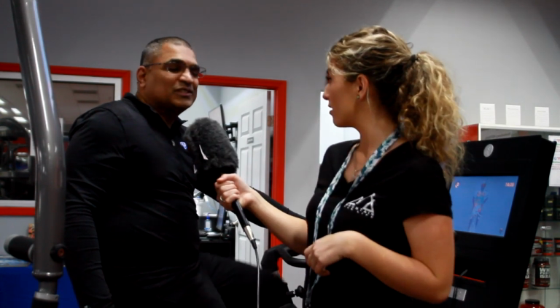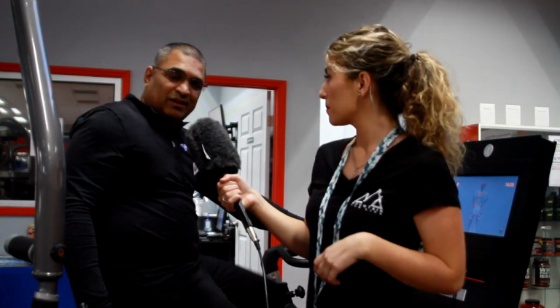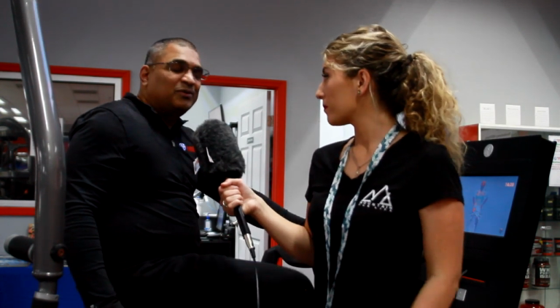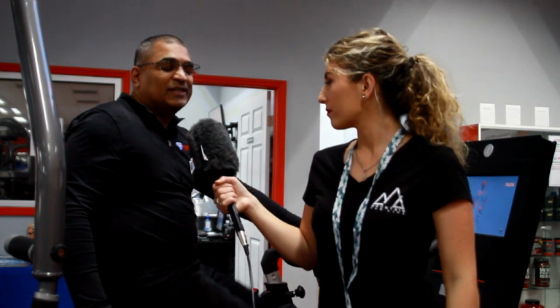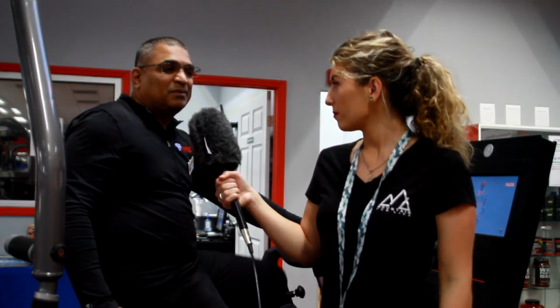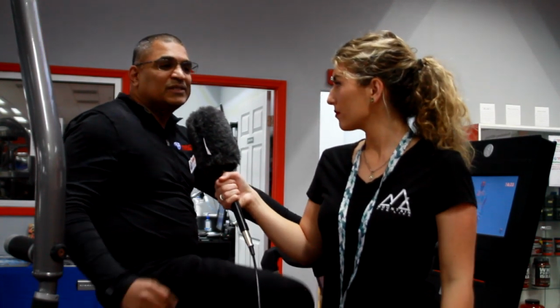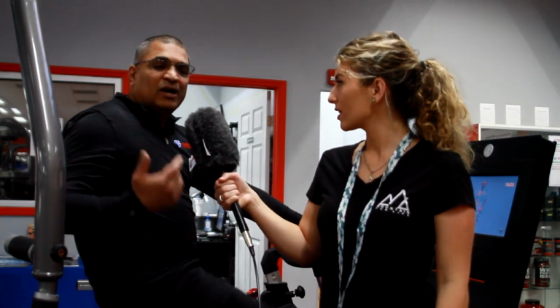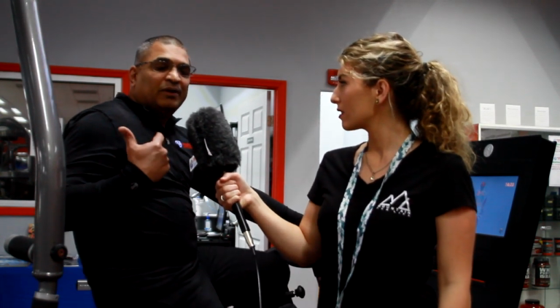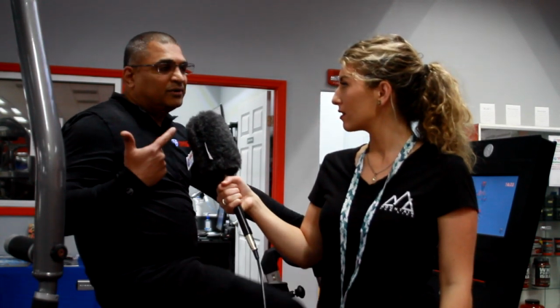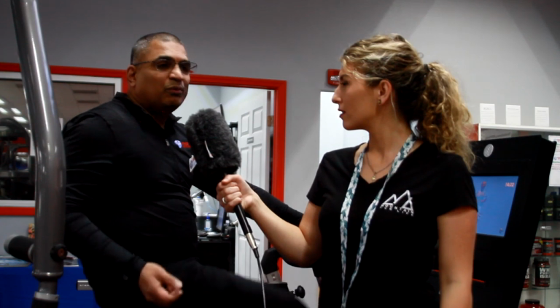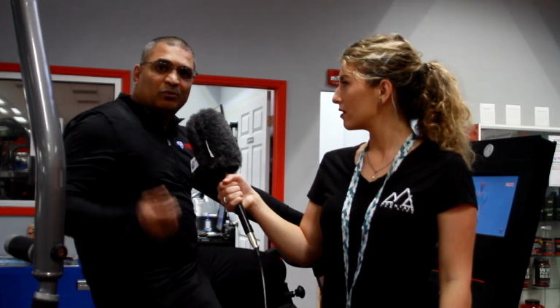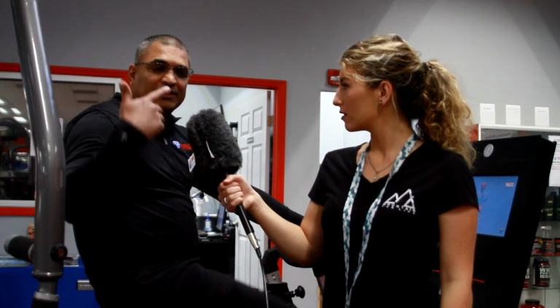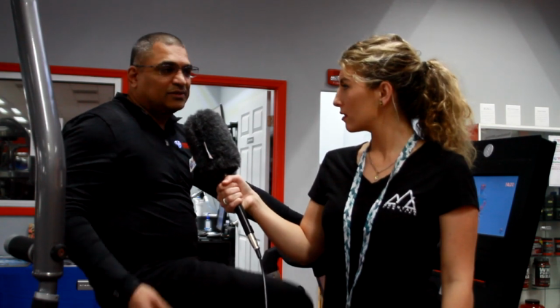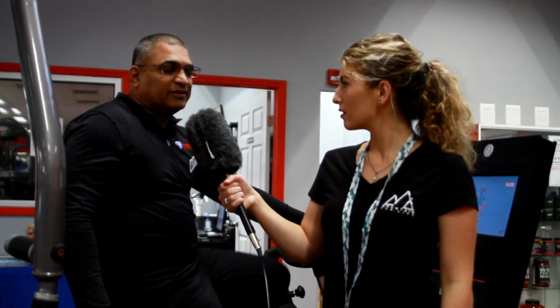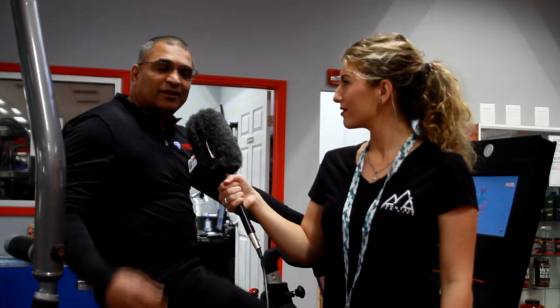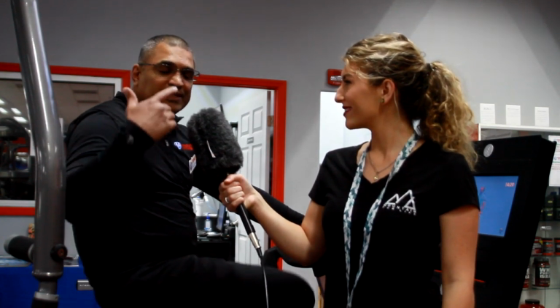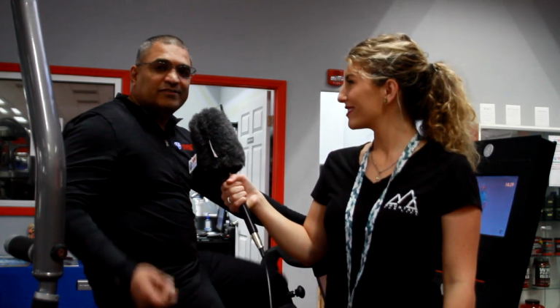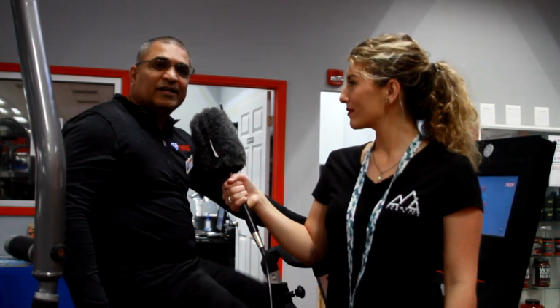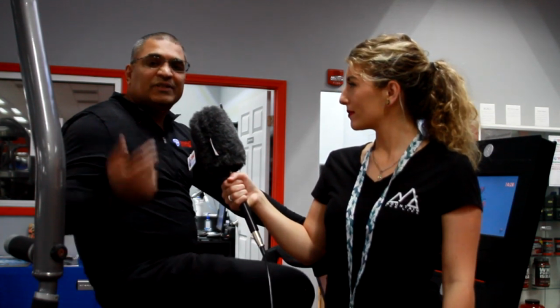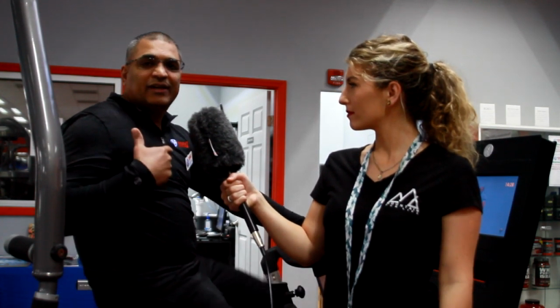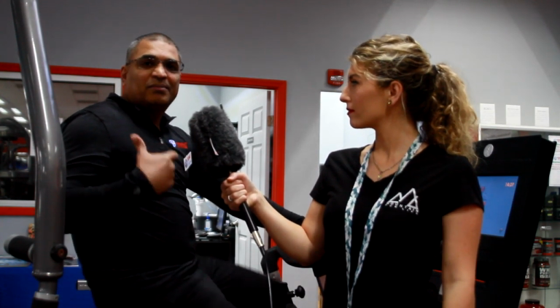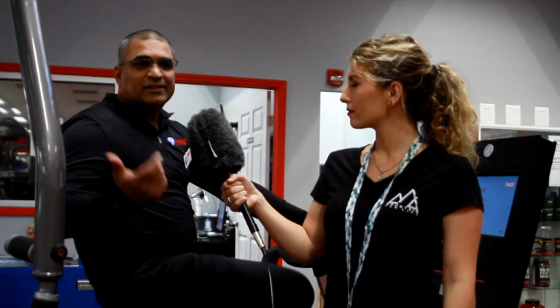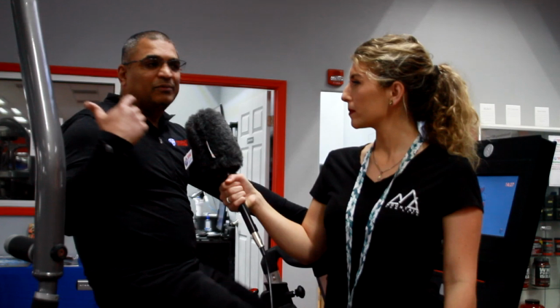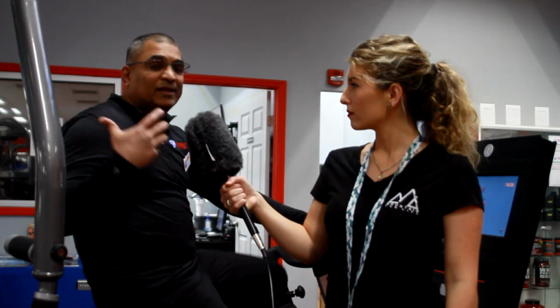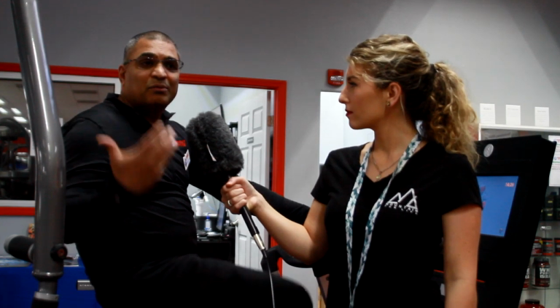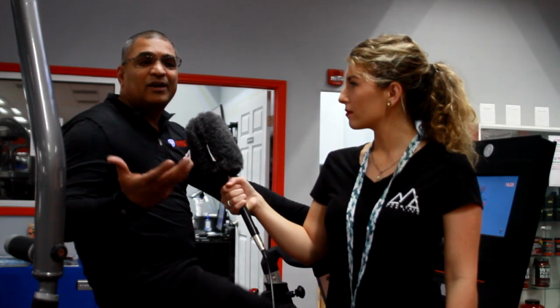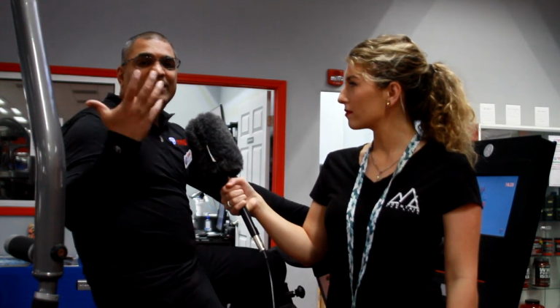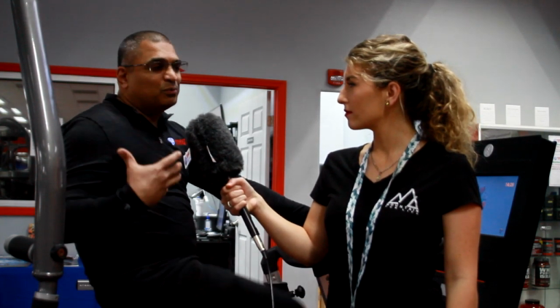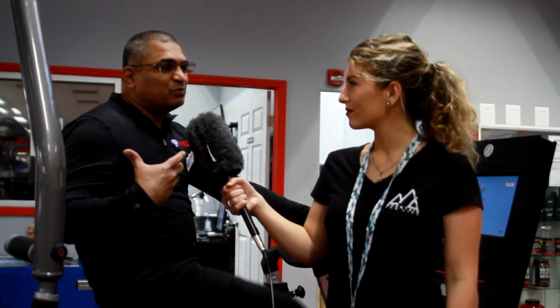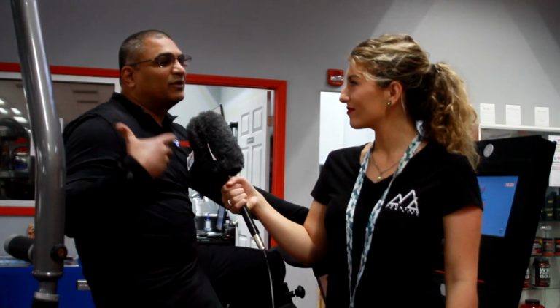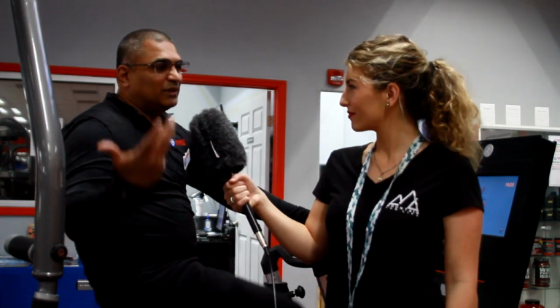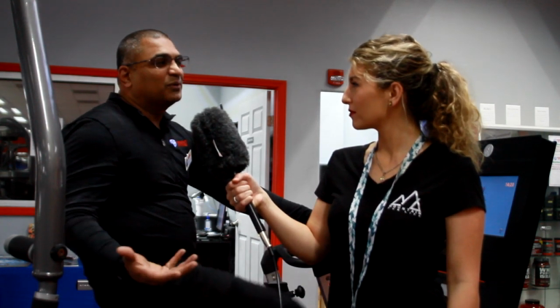Yes, we do sell supplements. We have partnered with Vitamin World just across the street on Teaster Street. We sell pre-workout, post-workout, as well as protein.